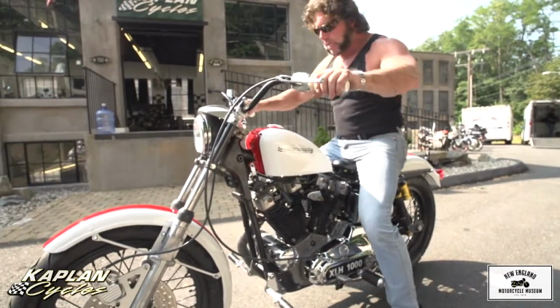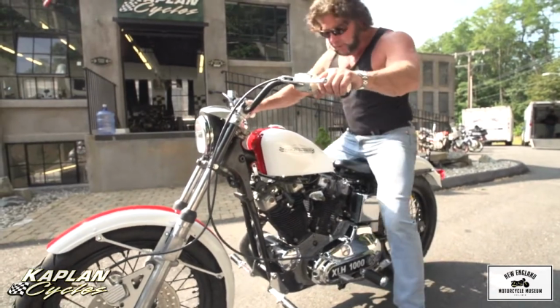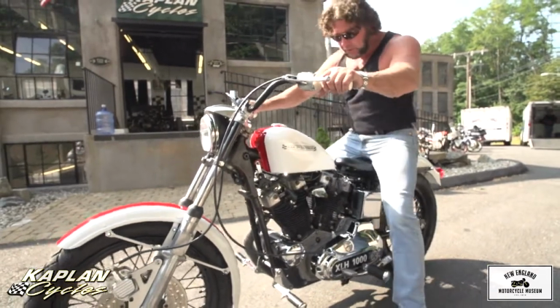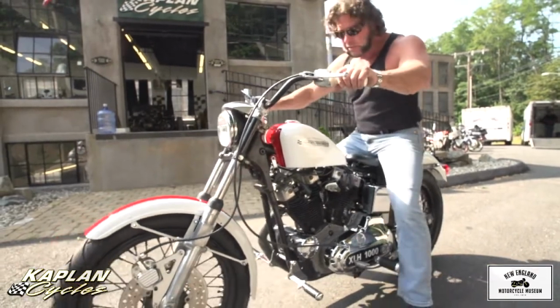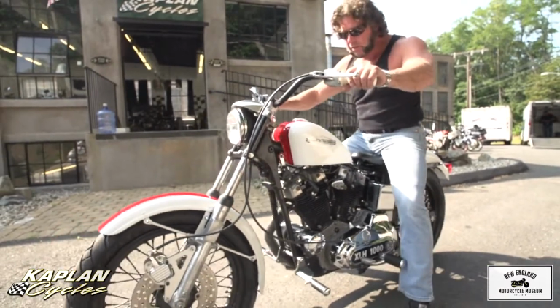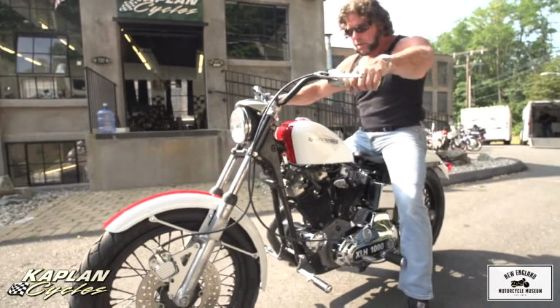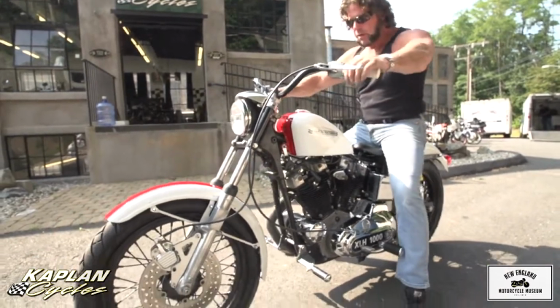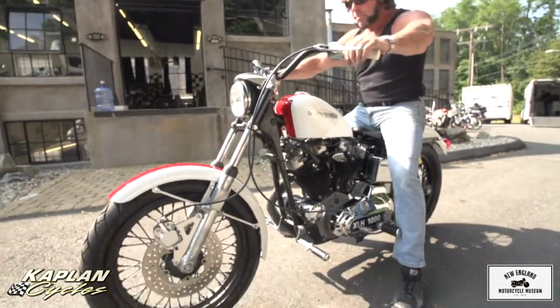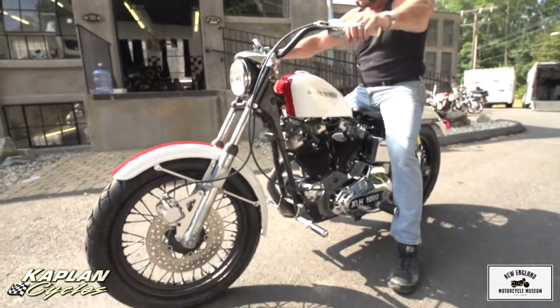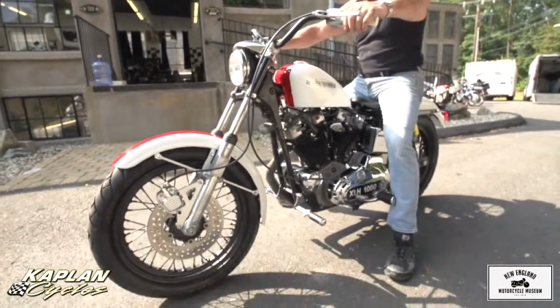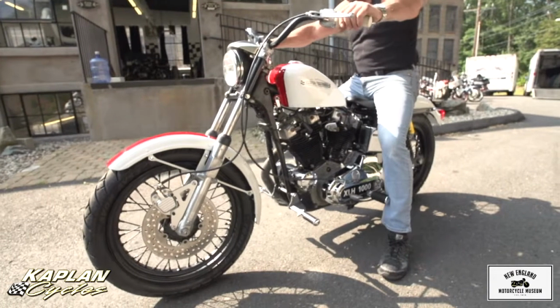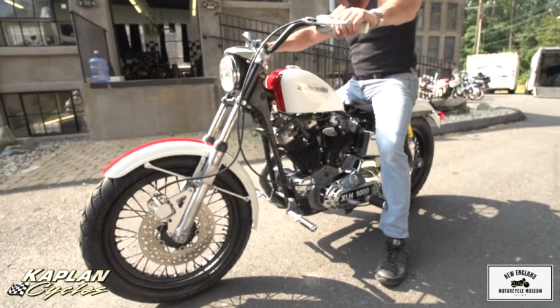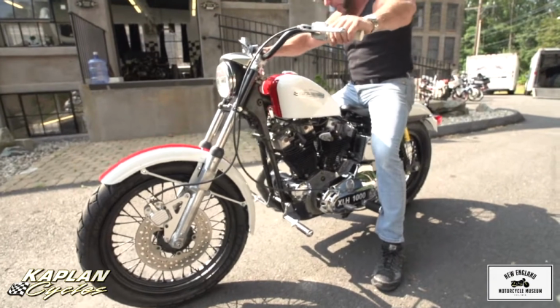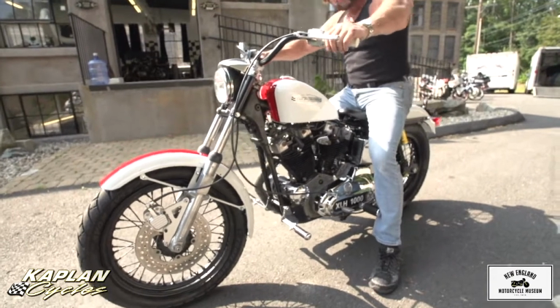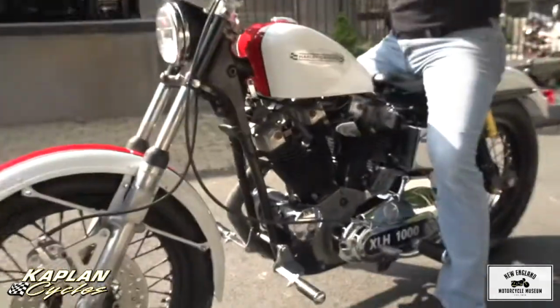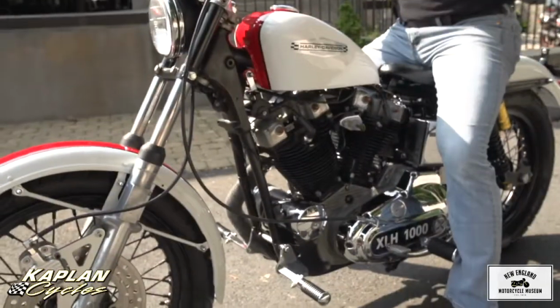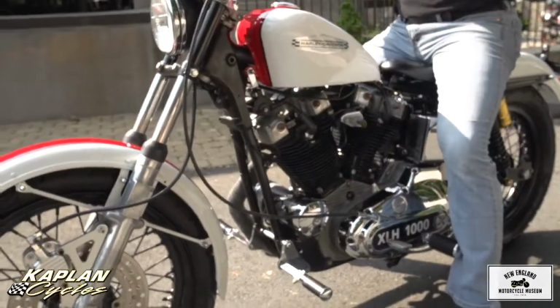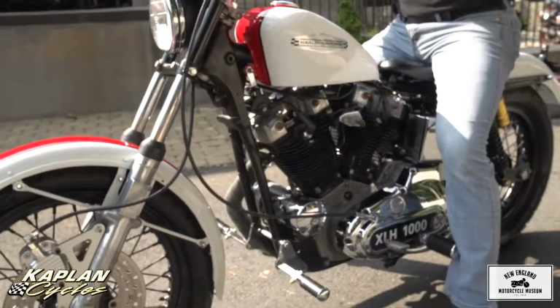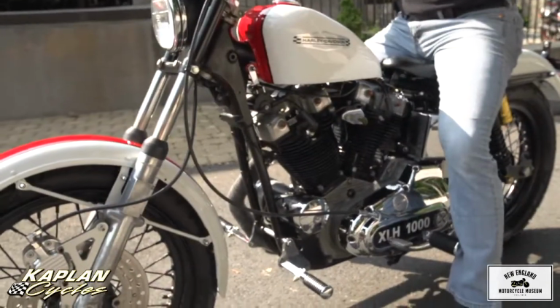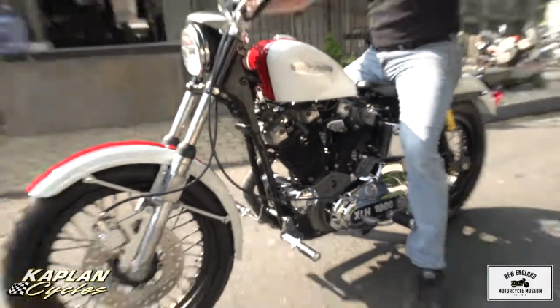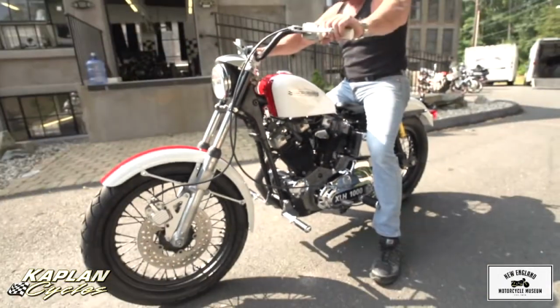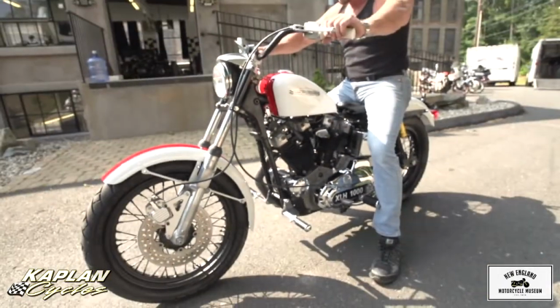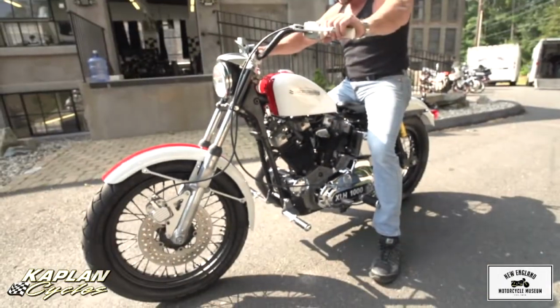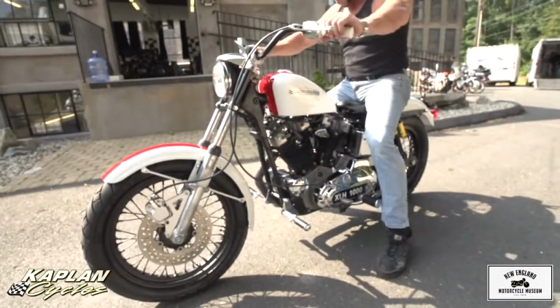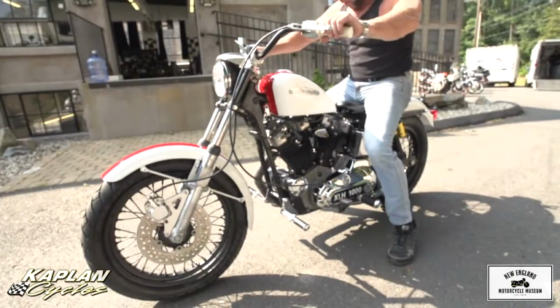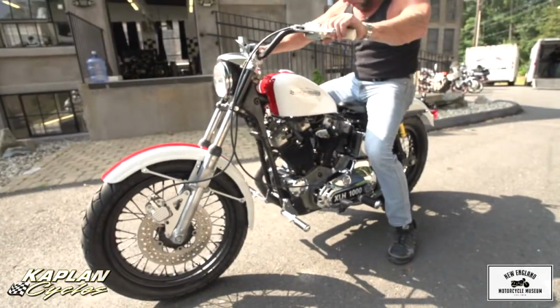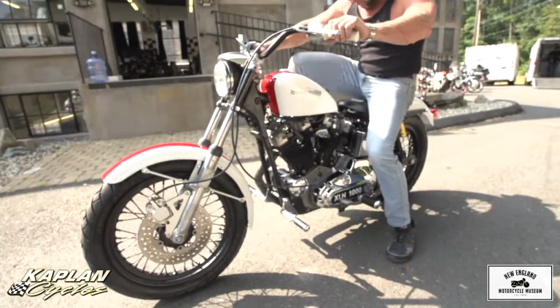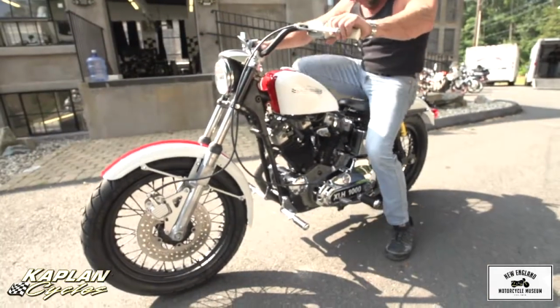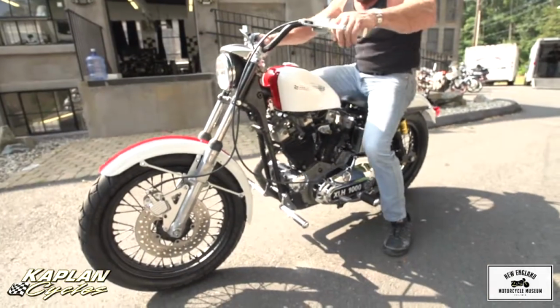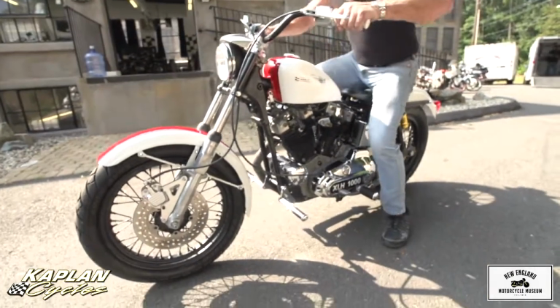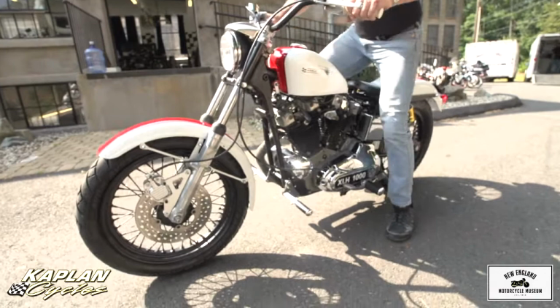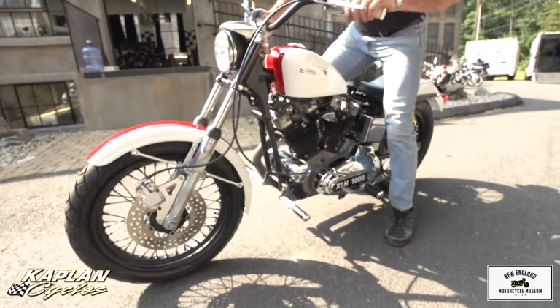It's a kickstart. Last year they only made a very limited number of these — kickstart only. Very rare piece. Fires right up.